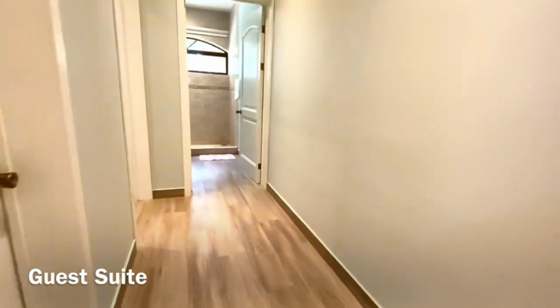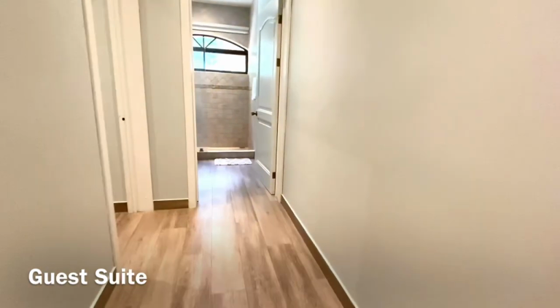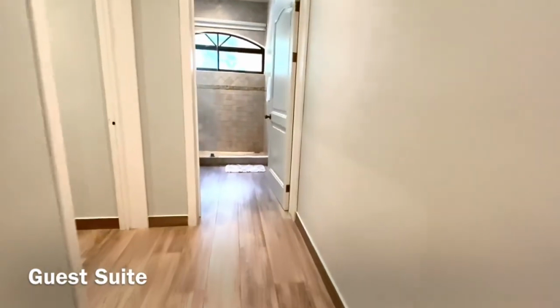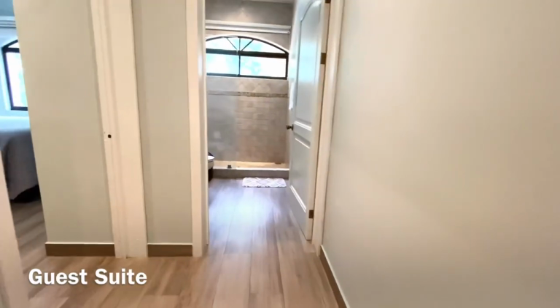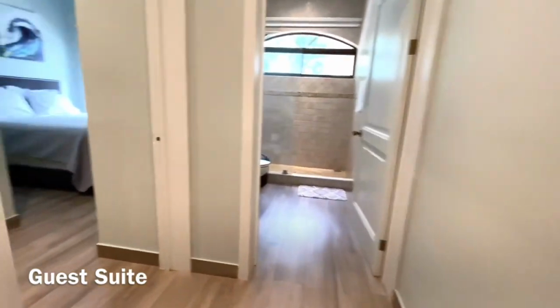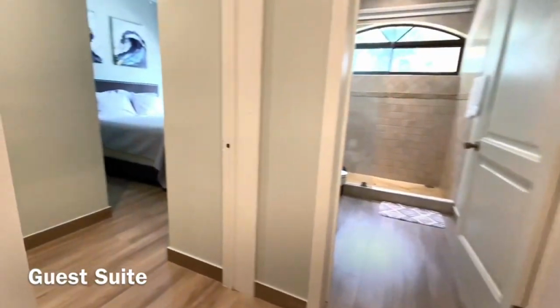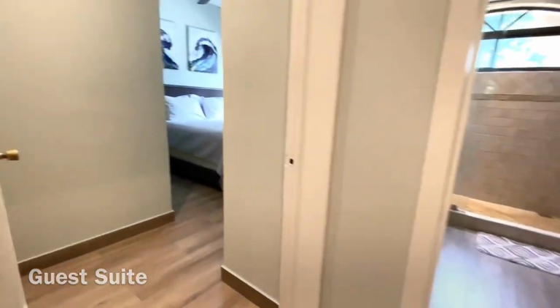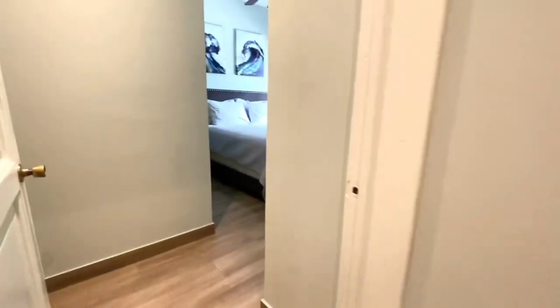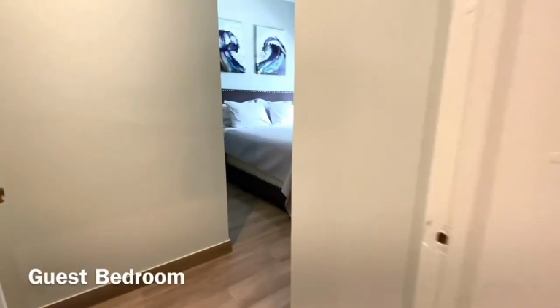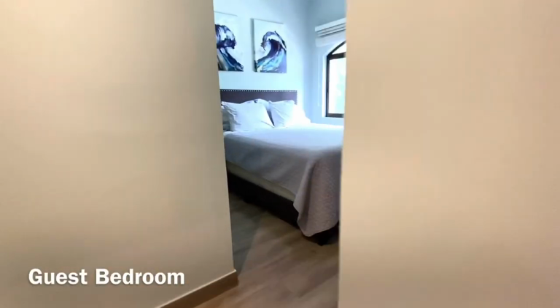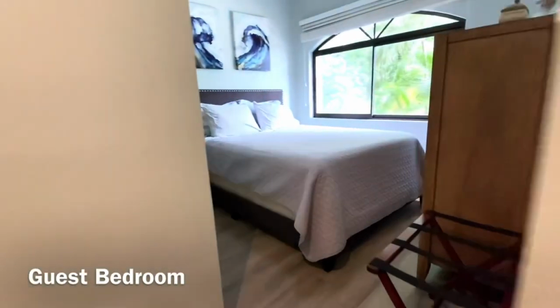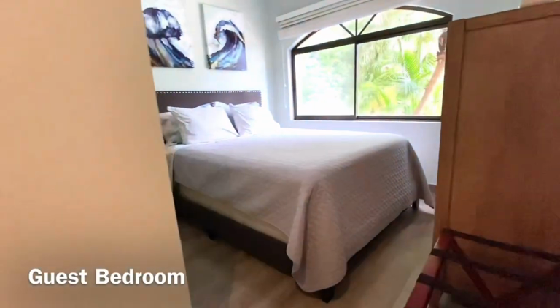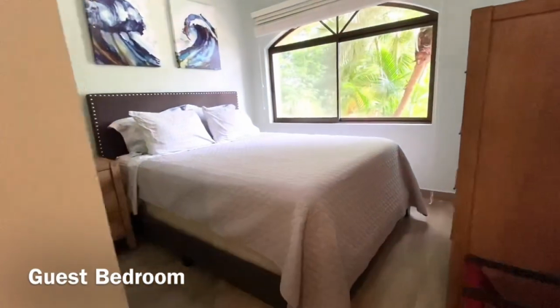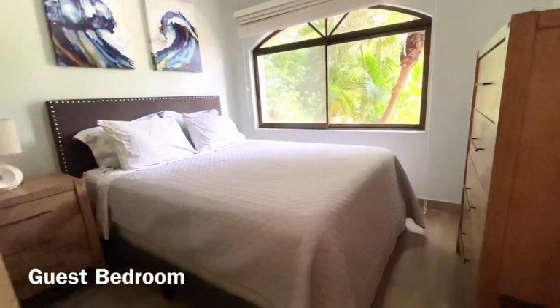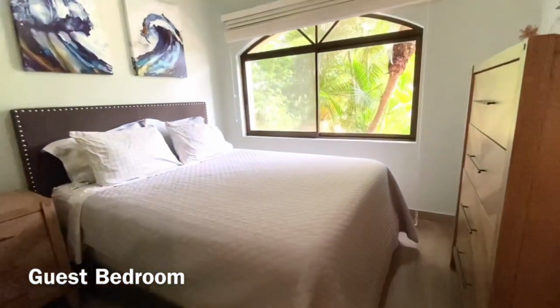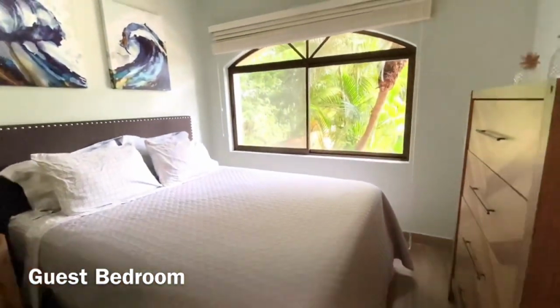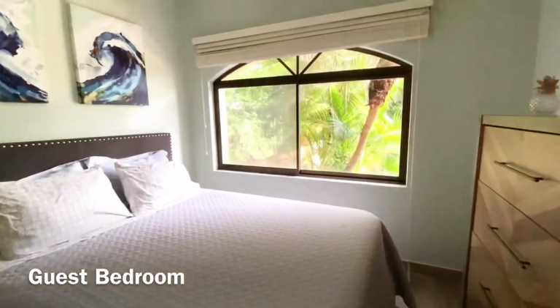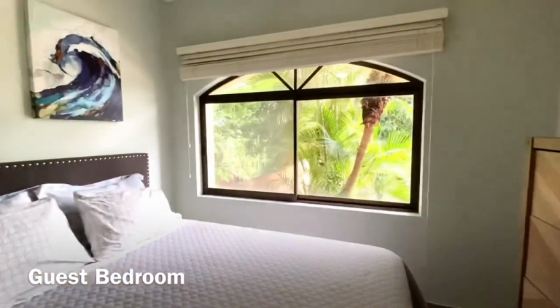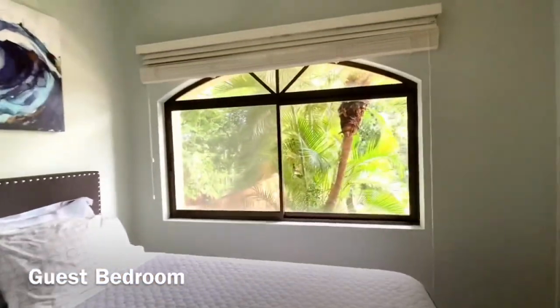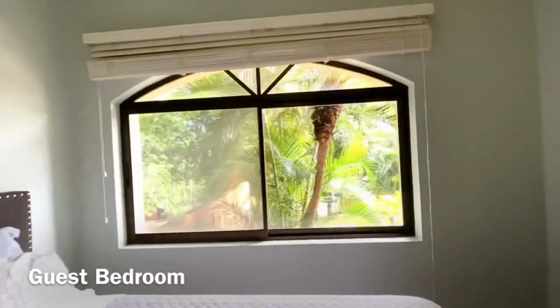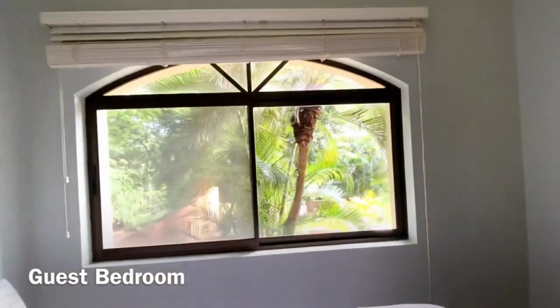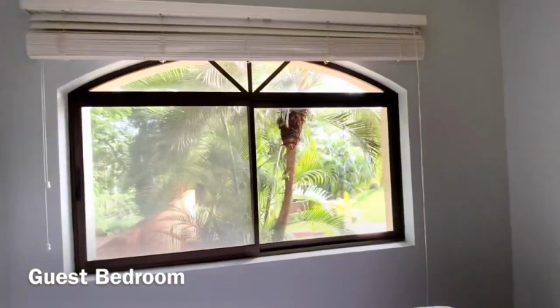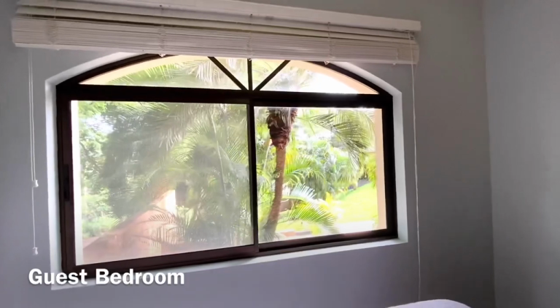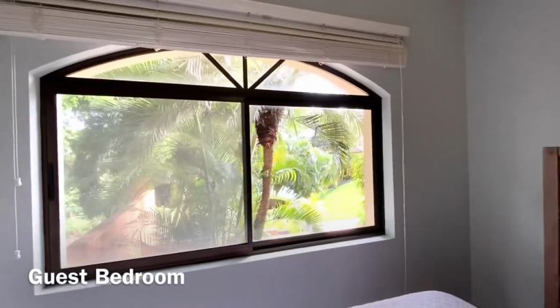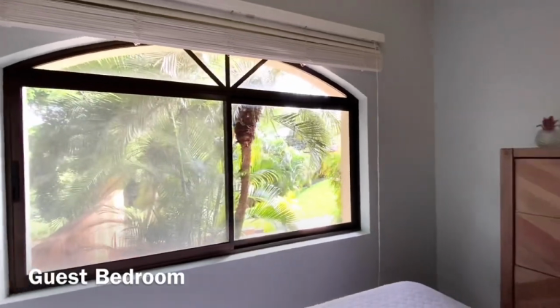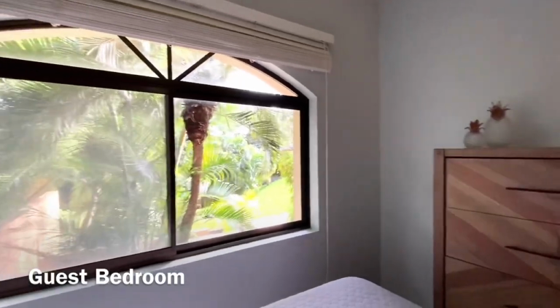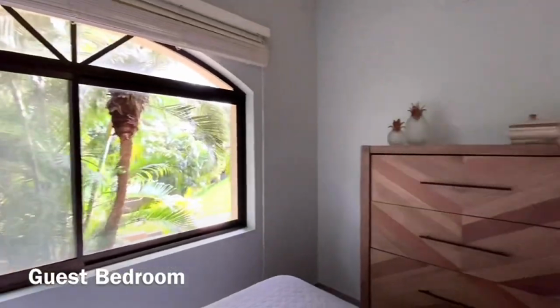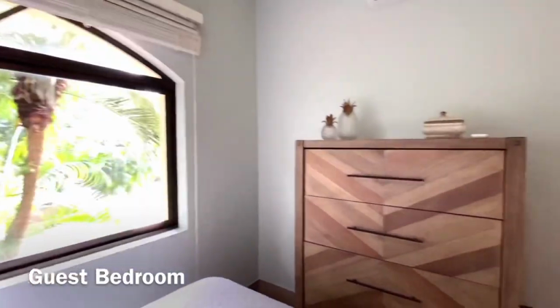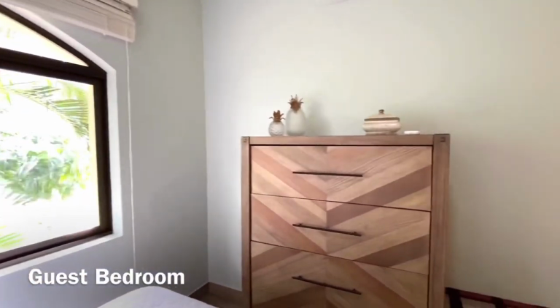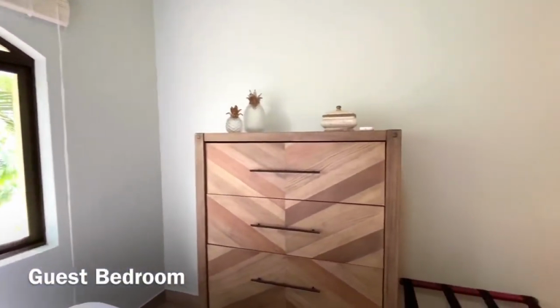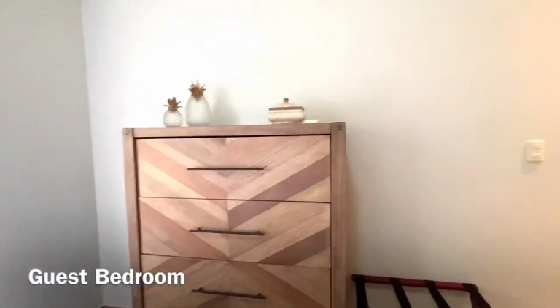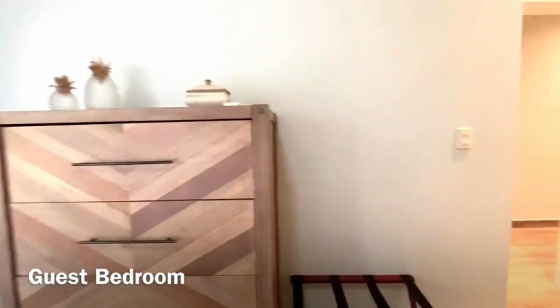Down this hallway, we have a laundry room and a third bedroom. The third bedroom has a clean bed — again, very tastefully decorated. Nice view outside the window, very tropical looking.